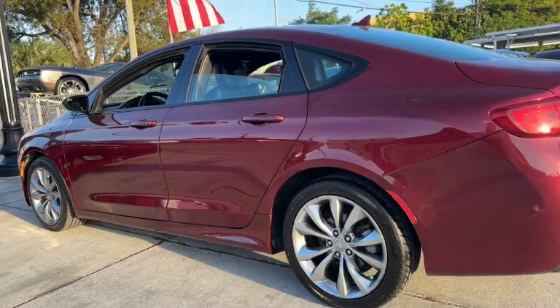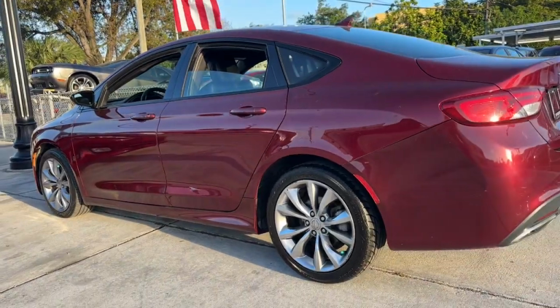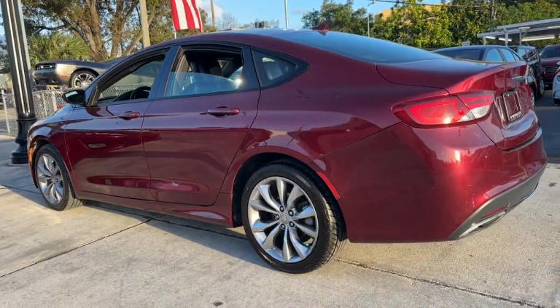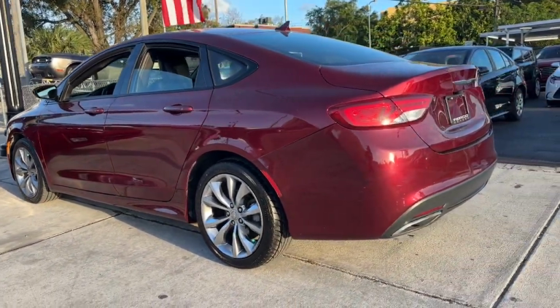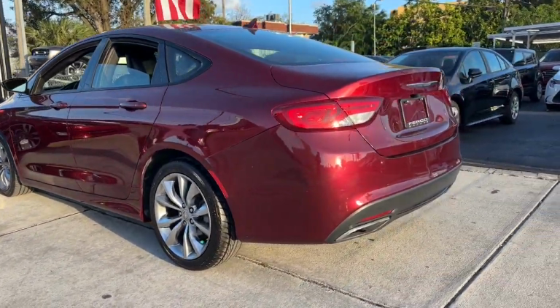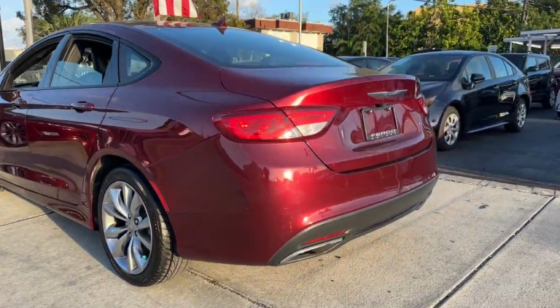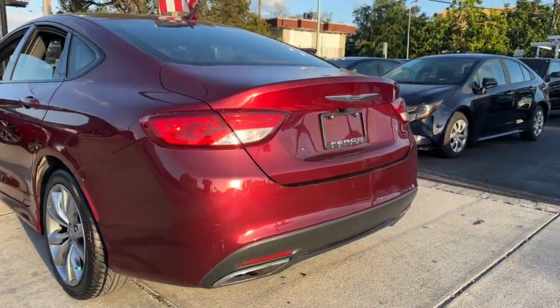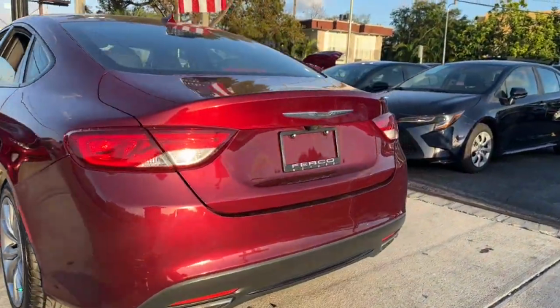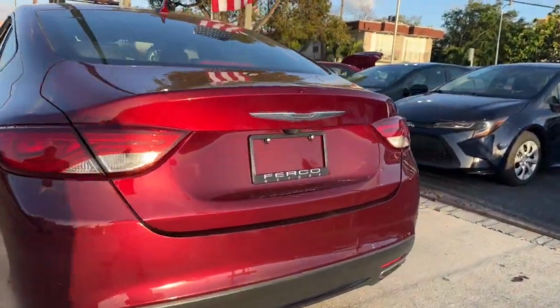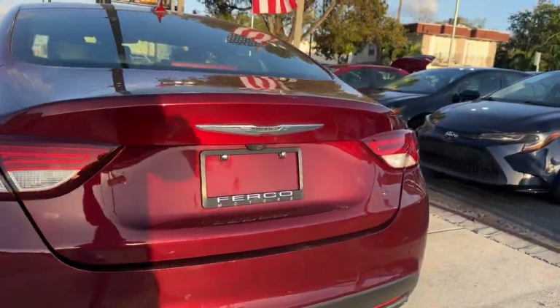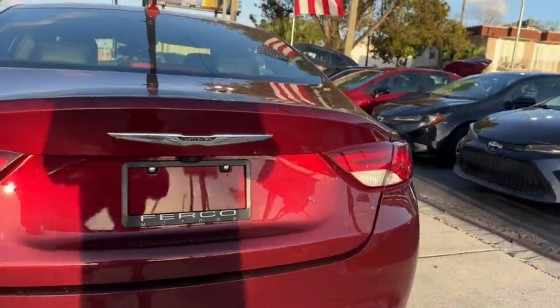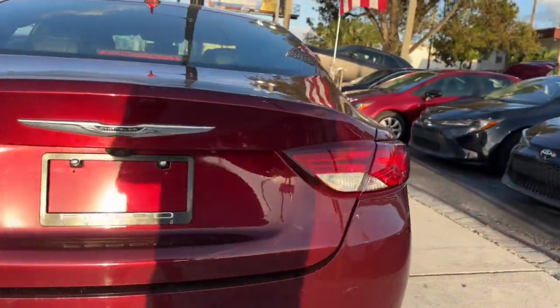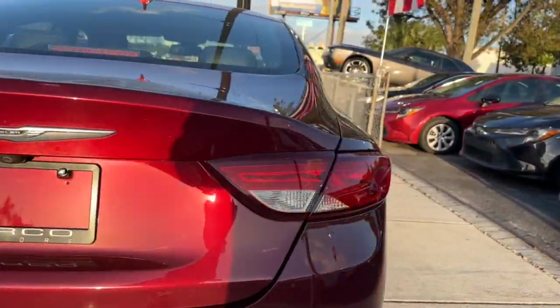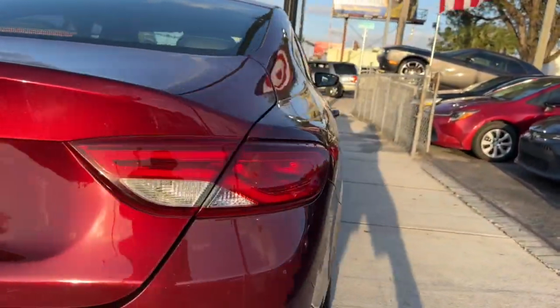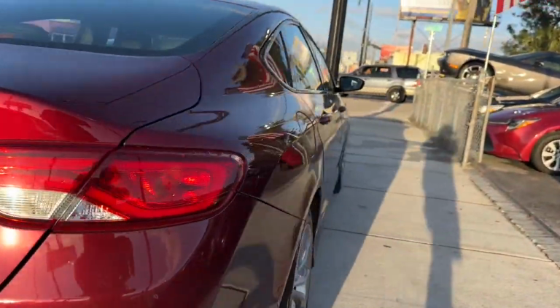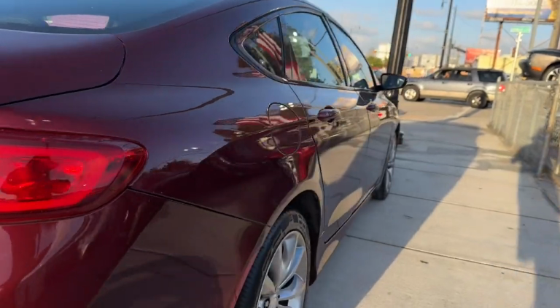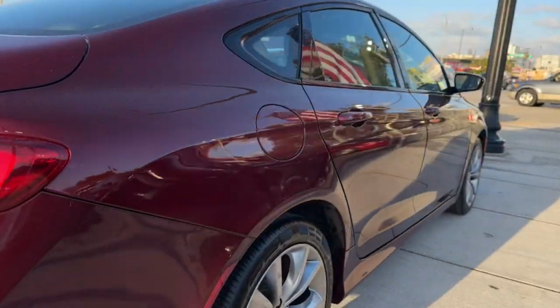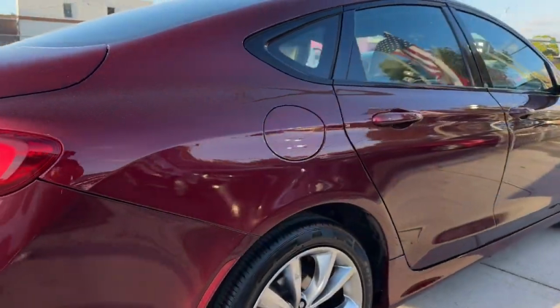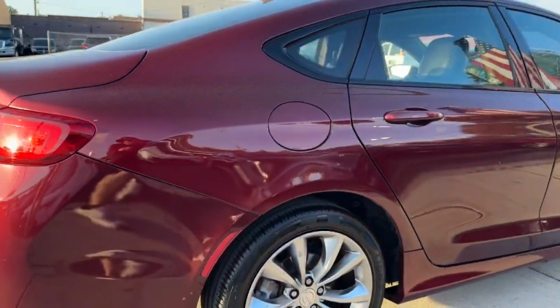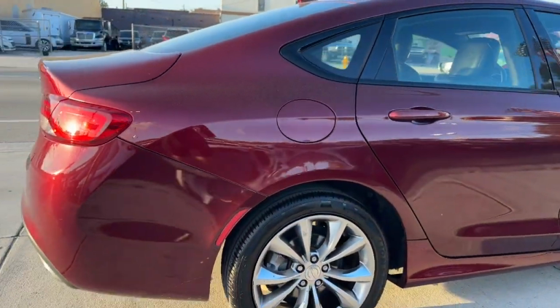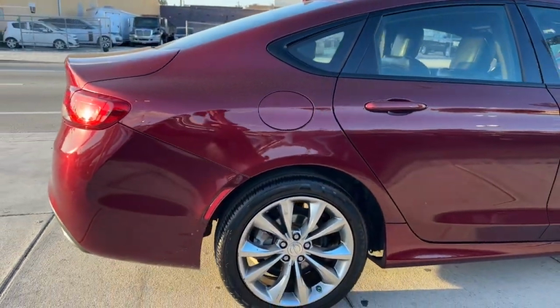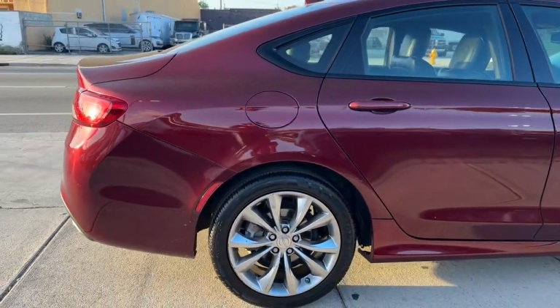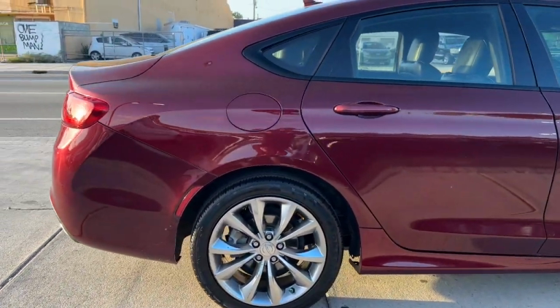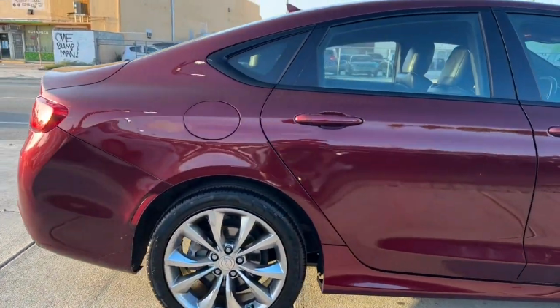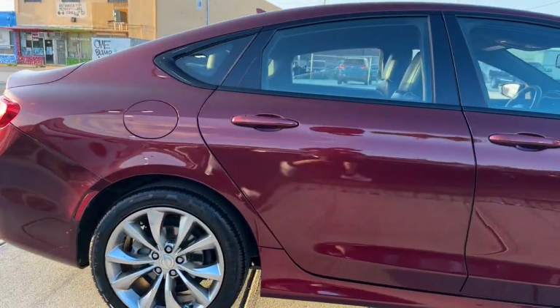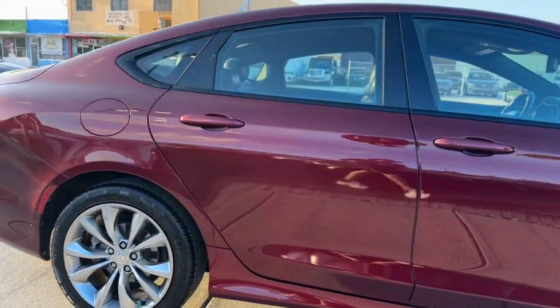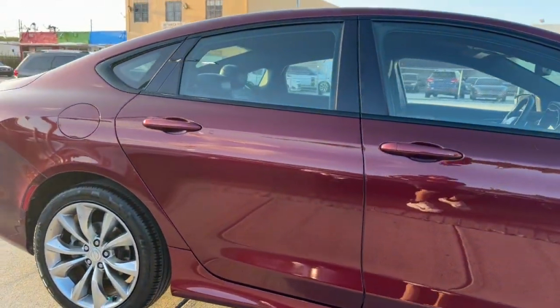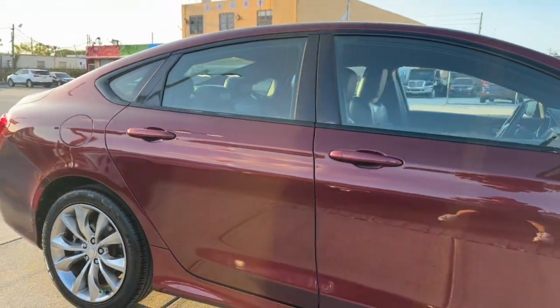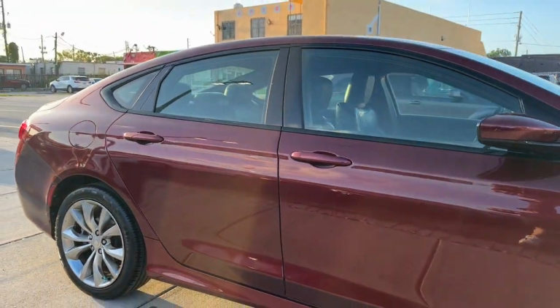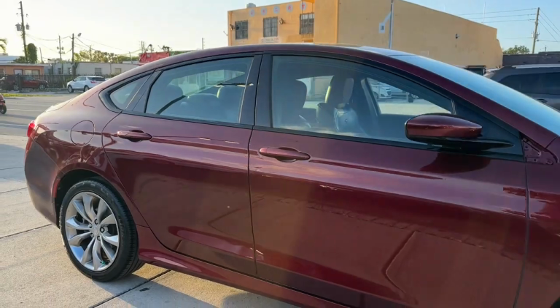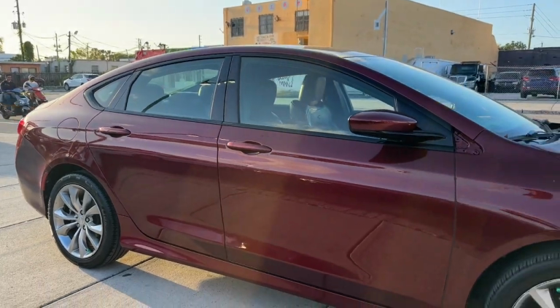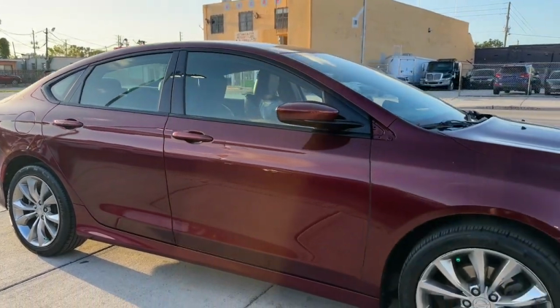Feel relaxed and ready to take on the day in this comfortable, well-equipped 200. Treat yourself to a test drive today. Our staff will toss you the keys and give you an outstanding customer experience.